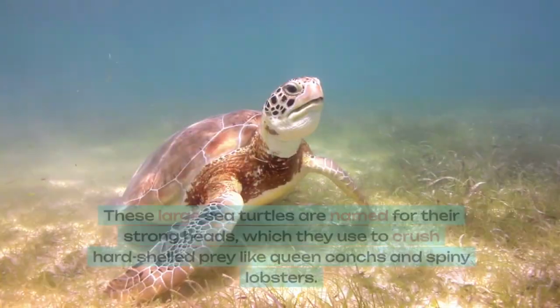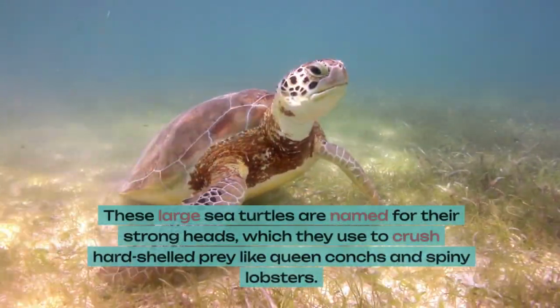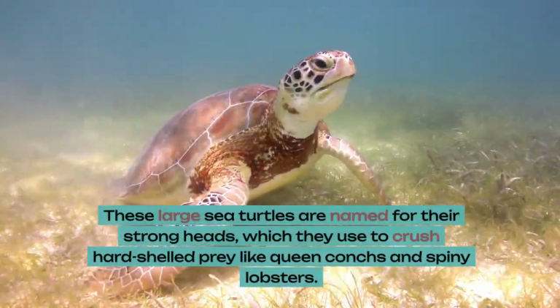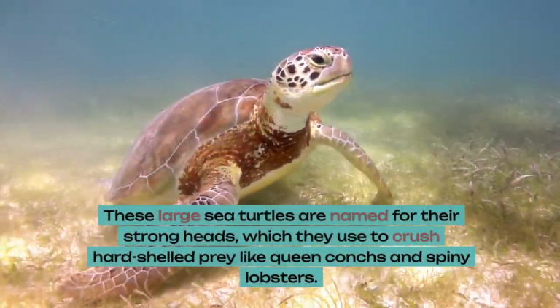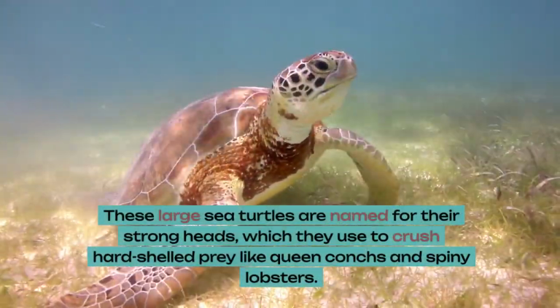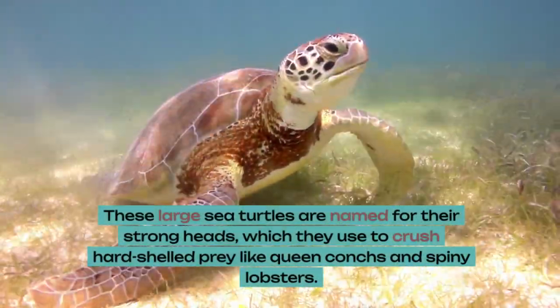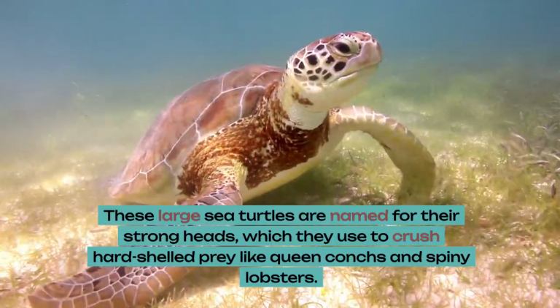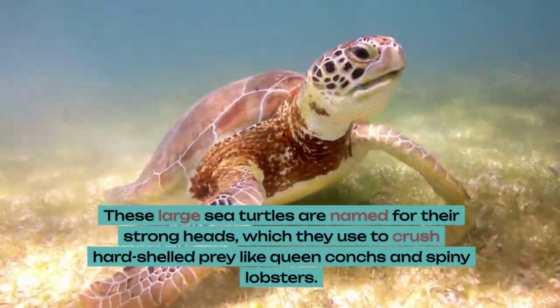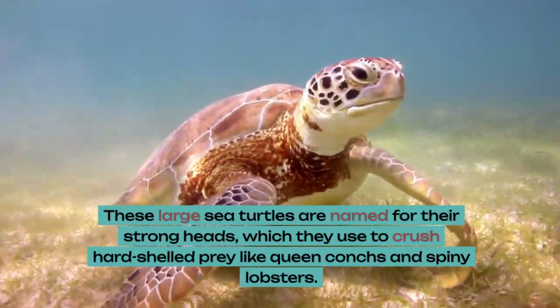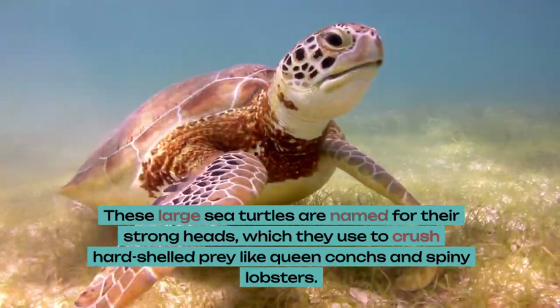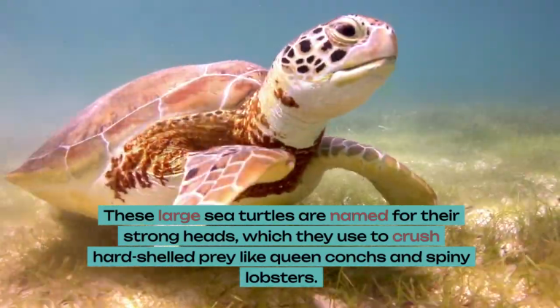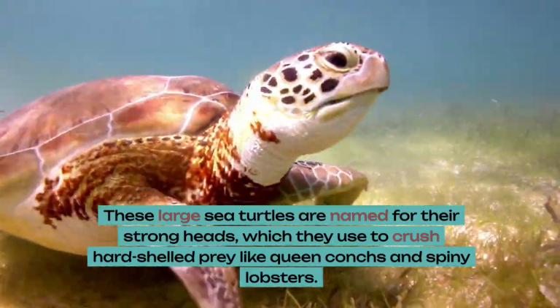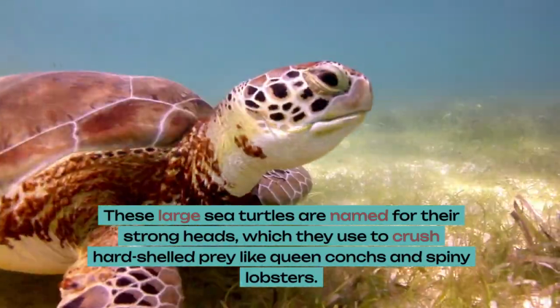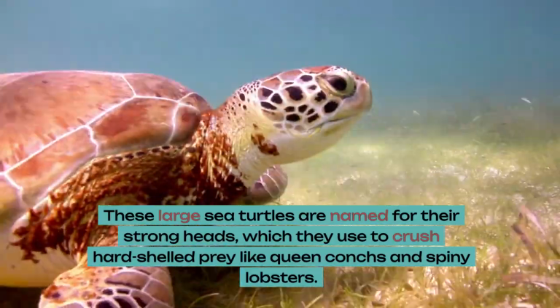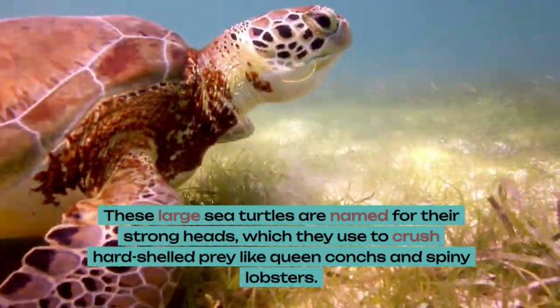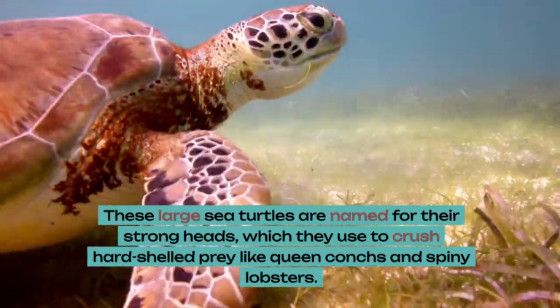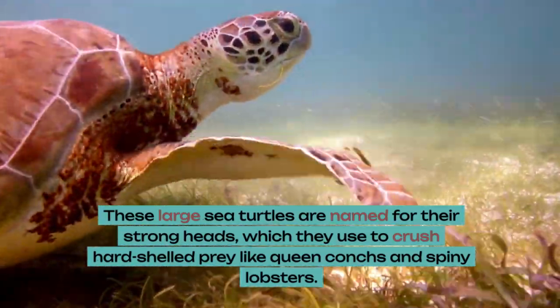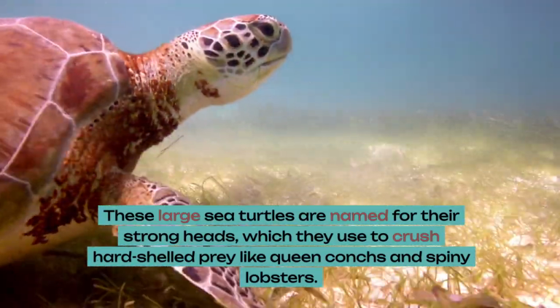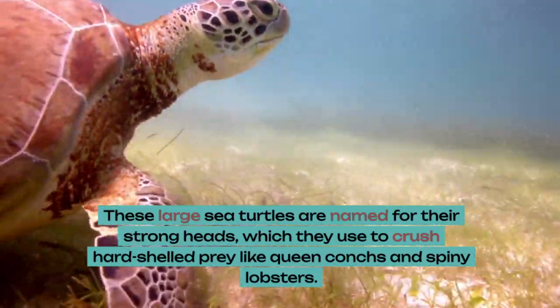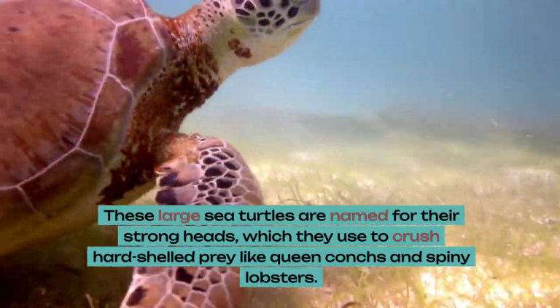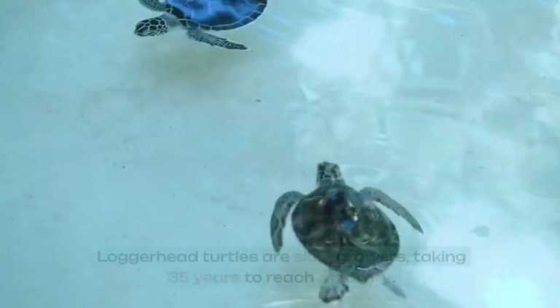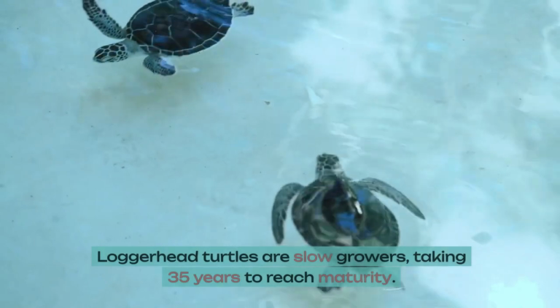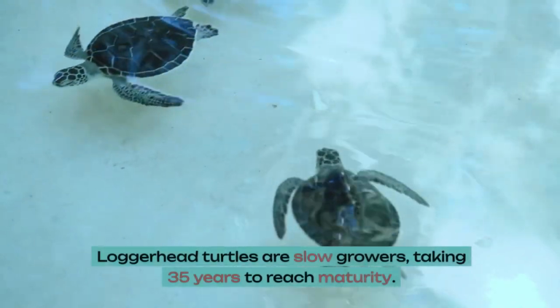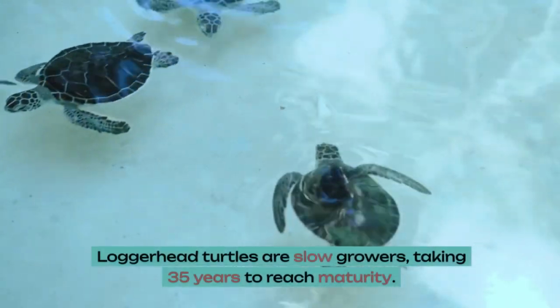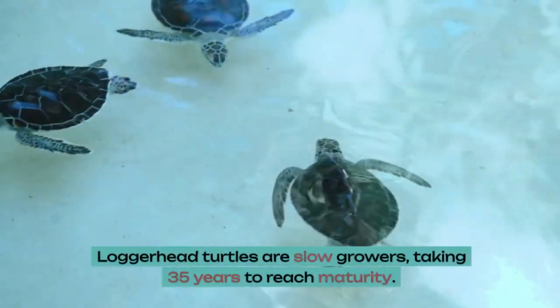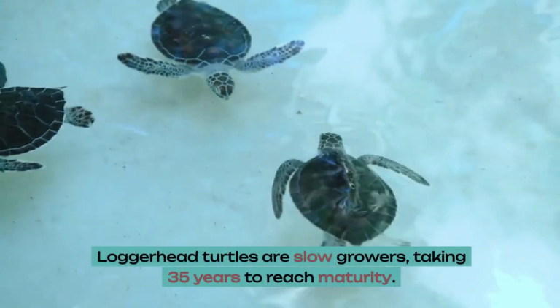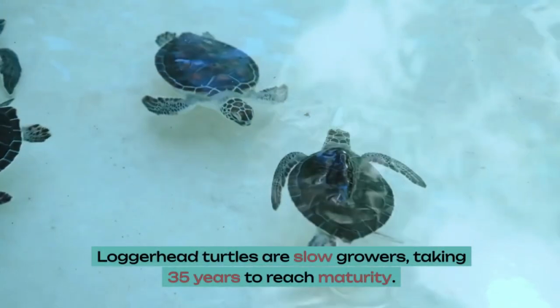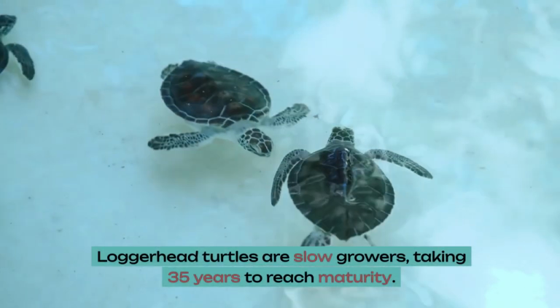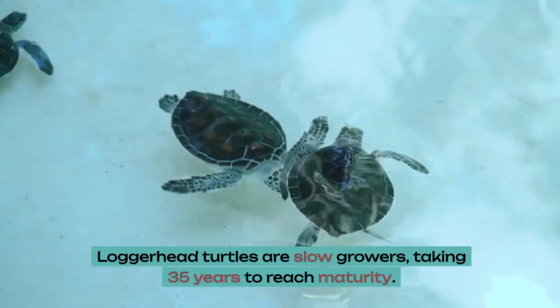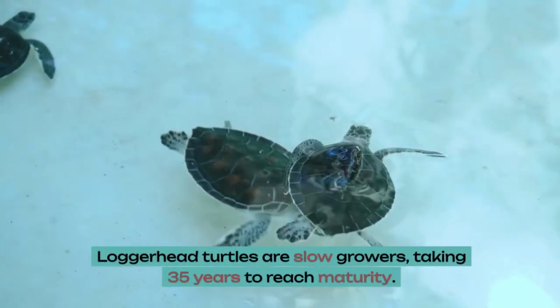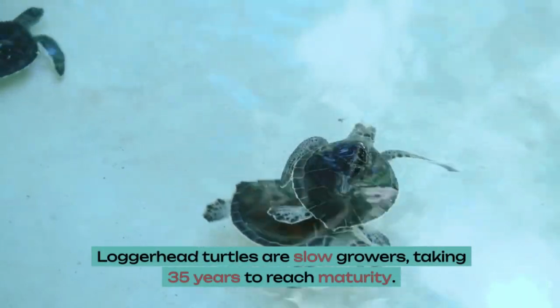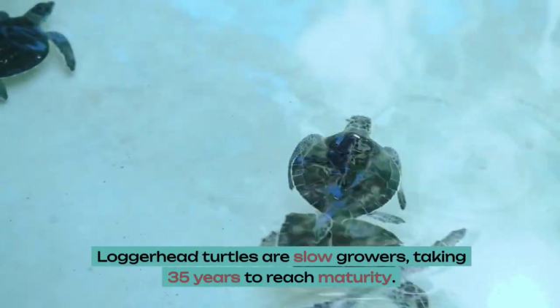These large sea turtles are named for their strong heads, which they use to crush hard-shelled prey like queen conchs and spiny lobsters. Loggerhead turtles are slow growers, taking 35 years to reach maturity.